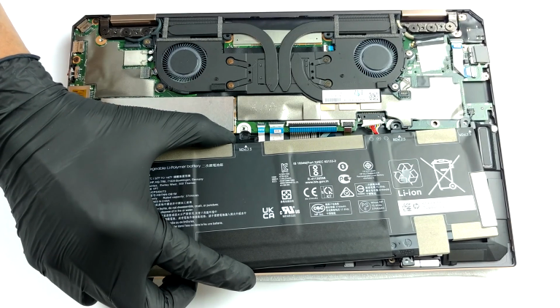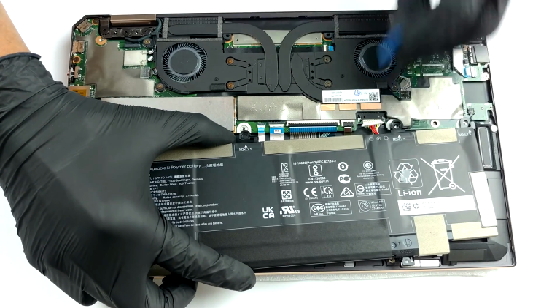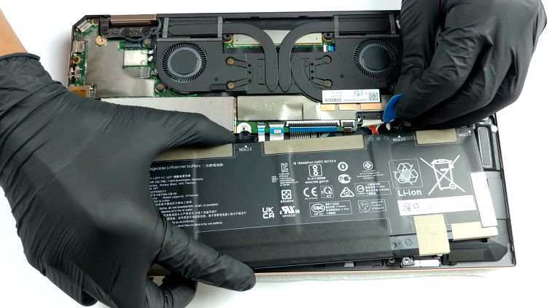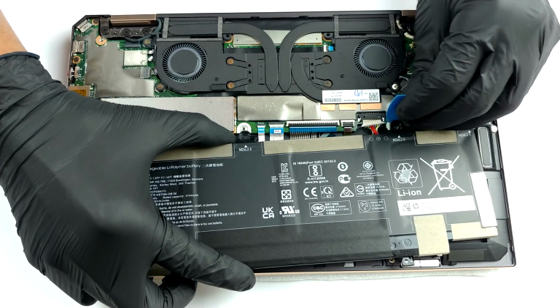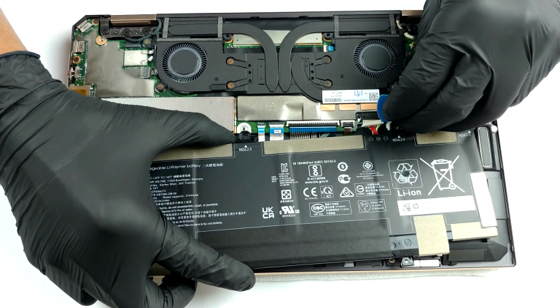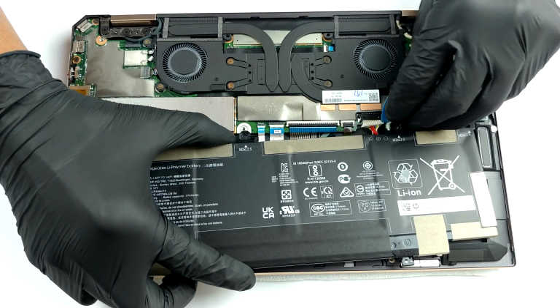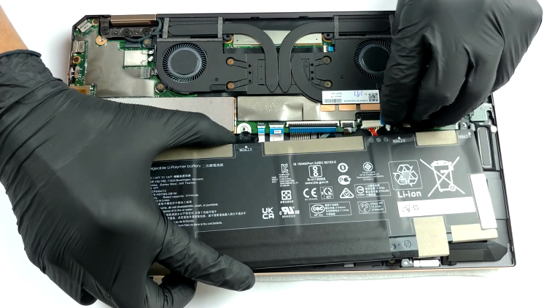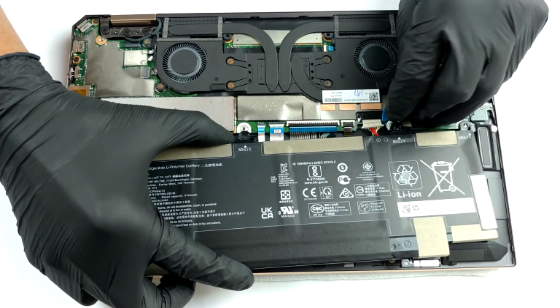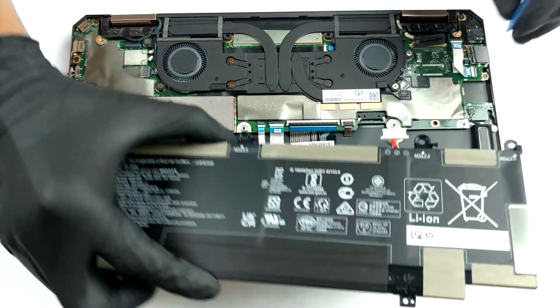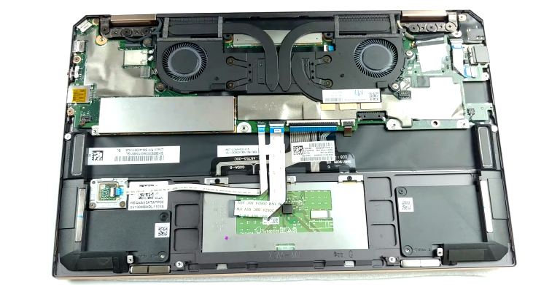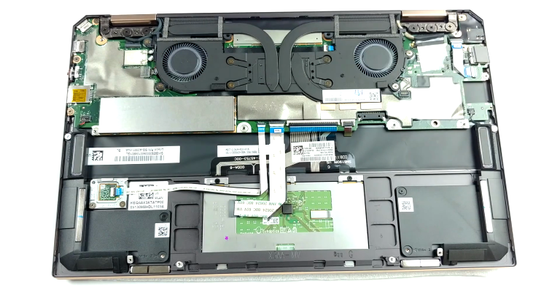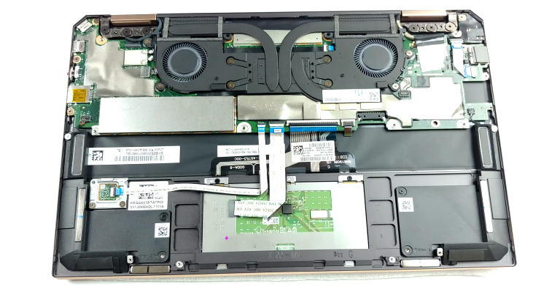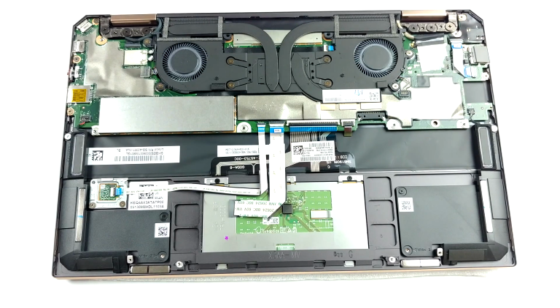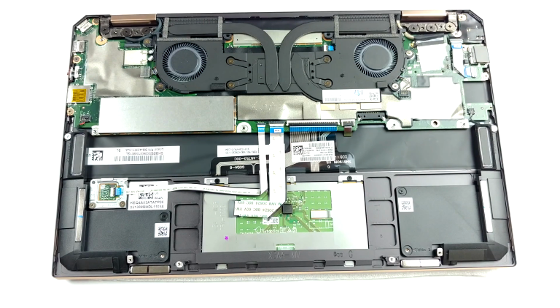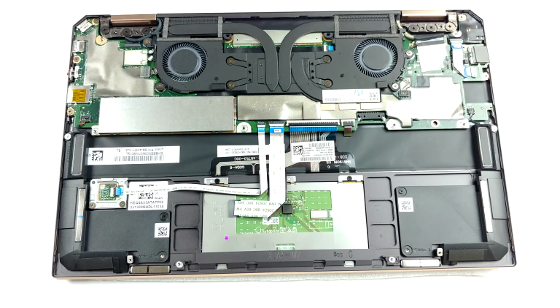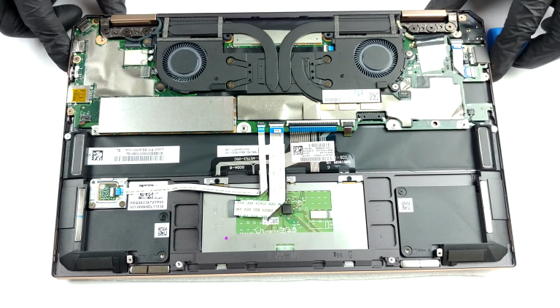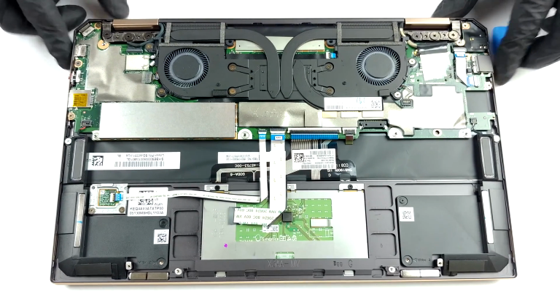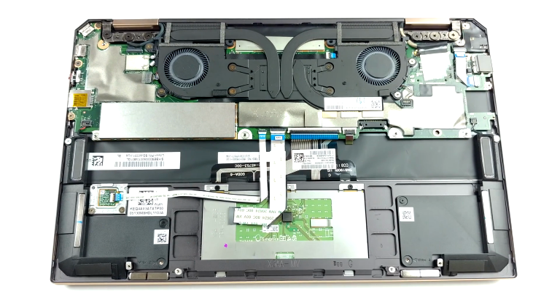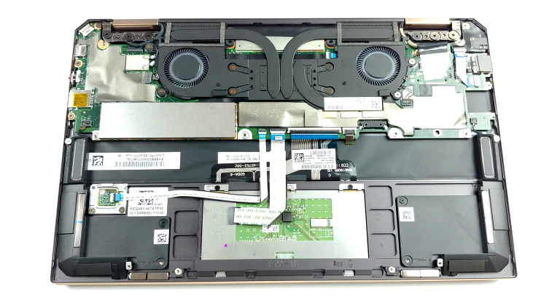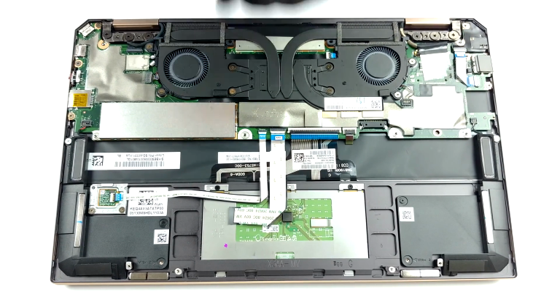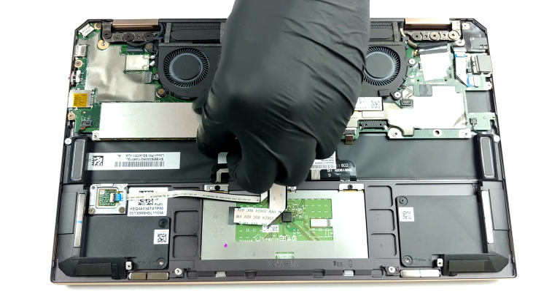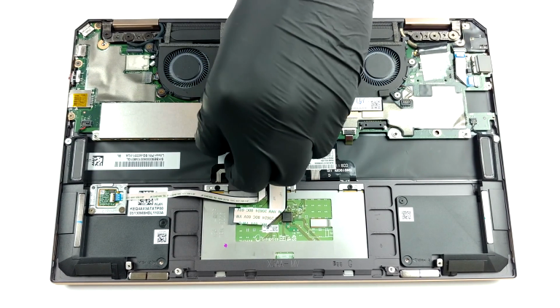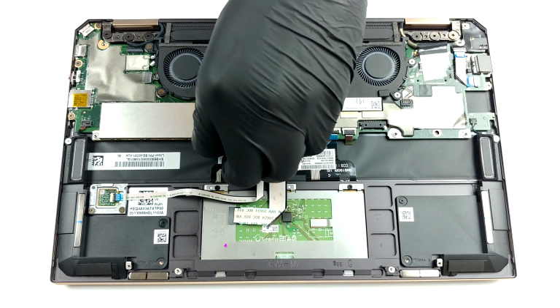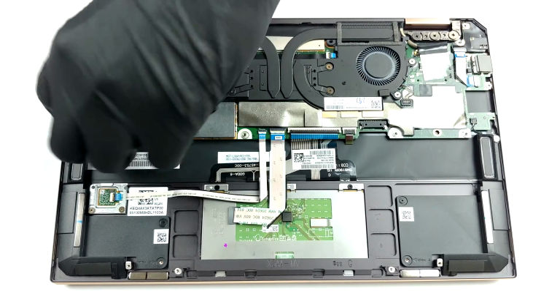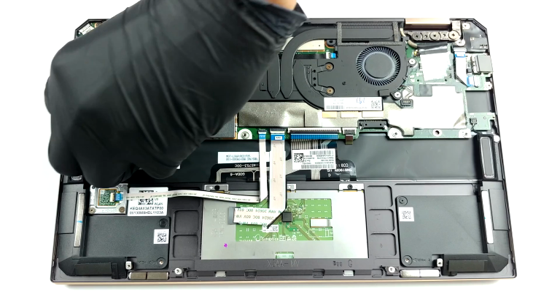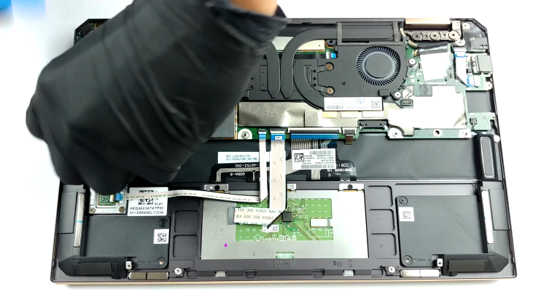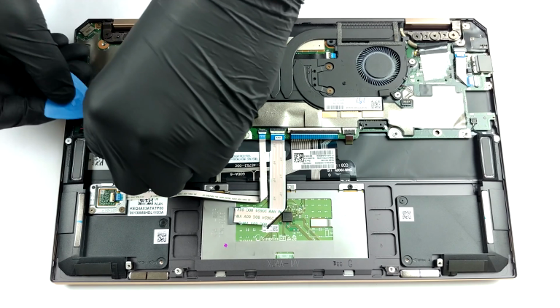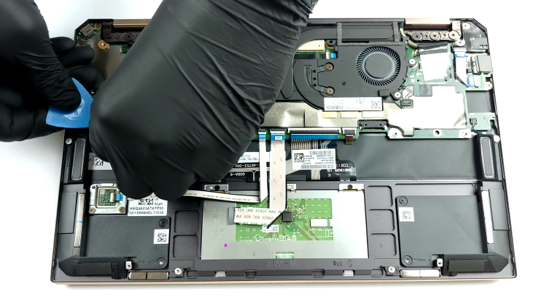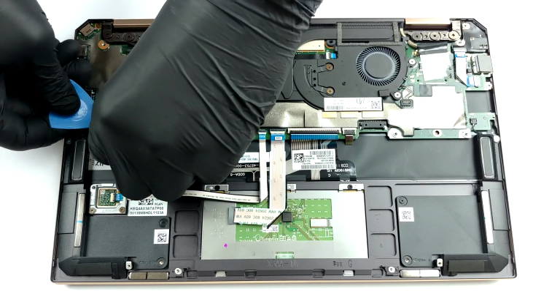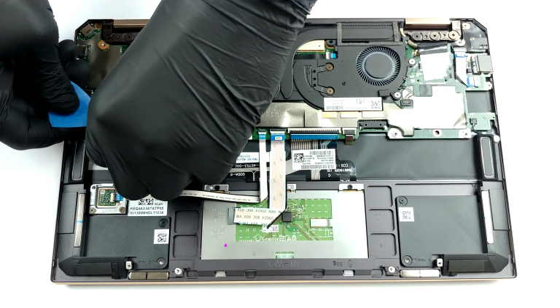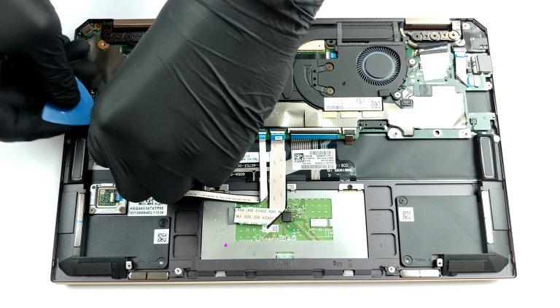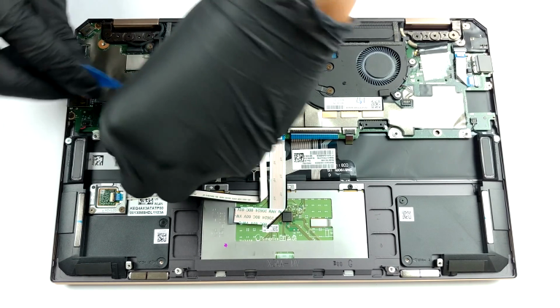Unfortunately, the memory here is soldered to the motherboard, and there are two possible configurations. One has 8GB, while the other has 16GB of LPDDR4X RAM.